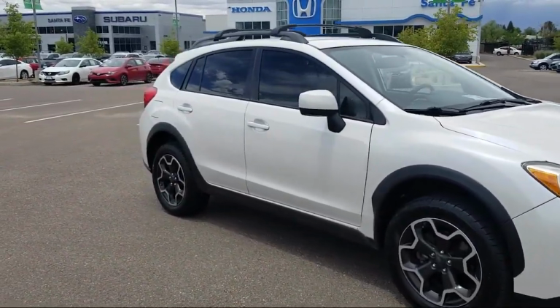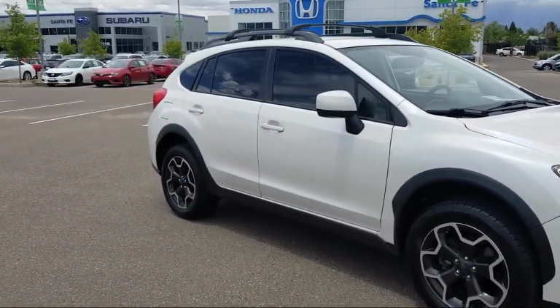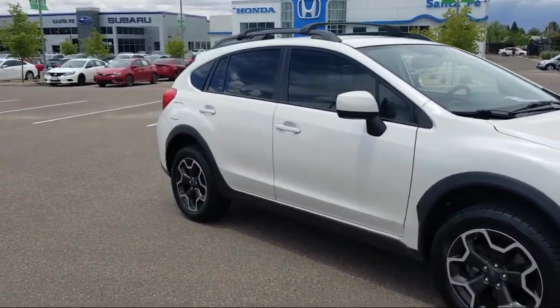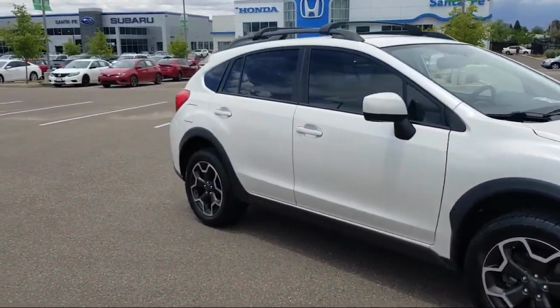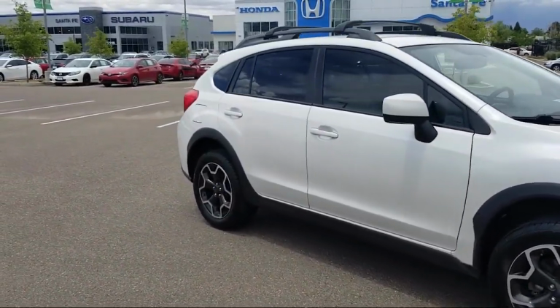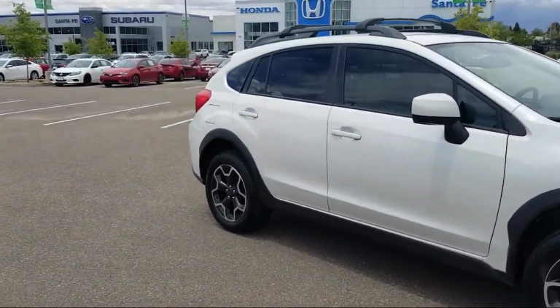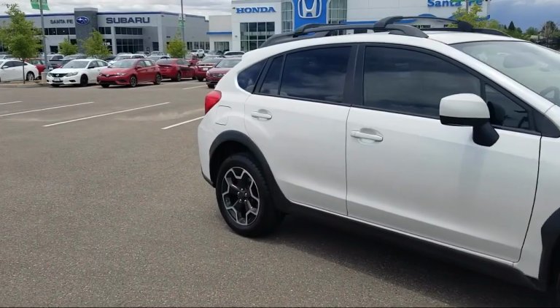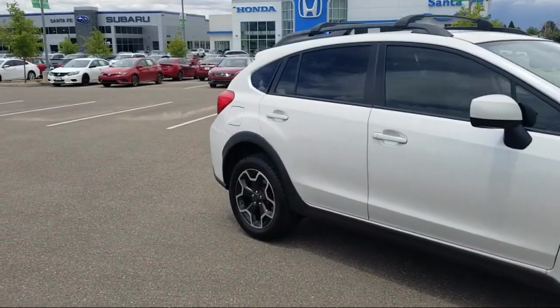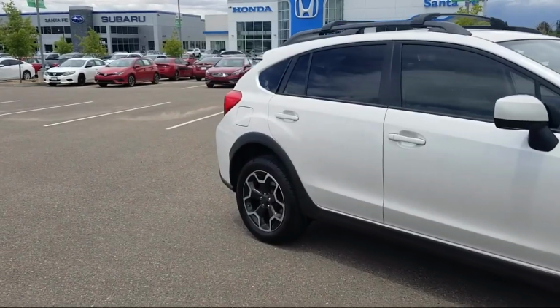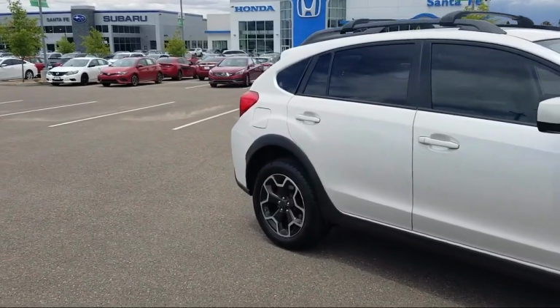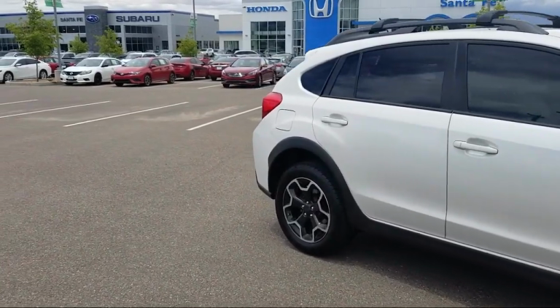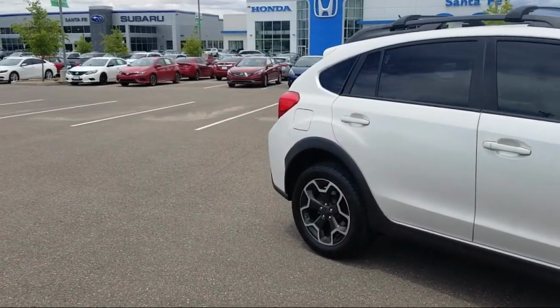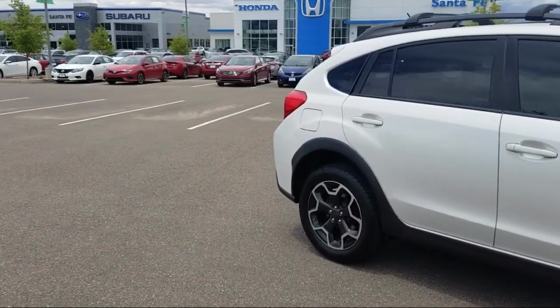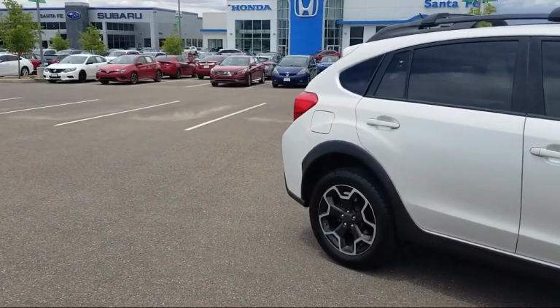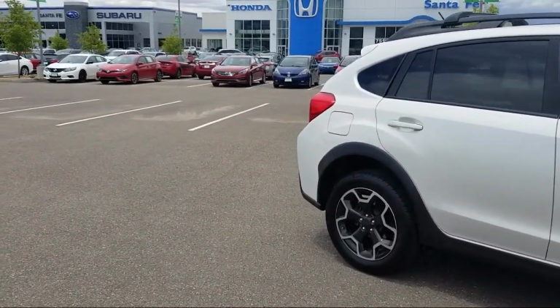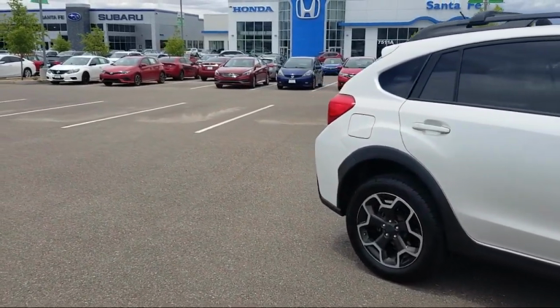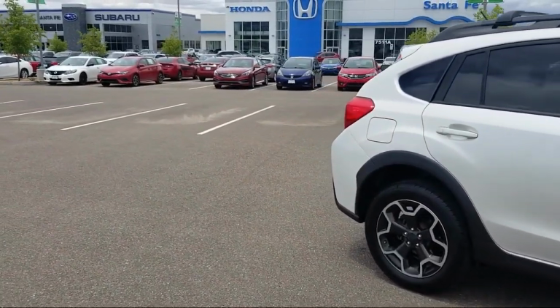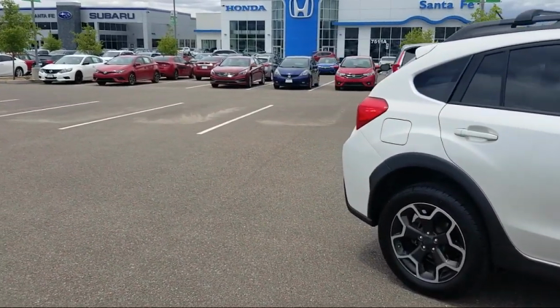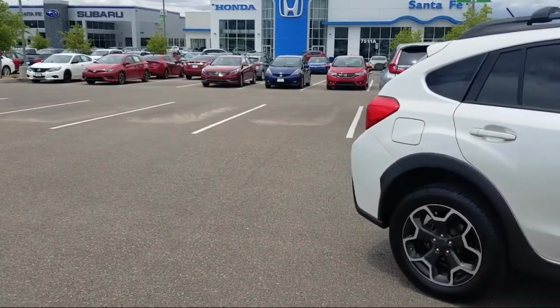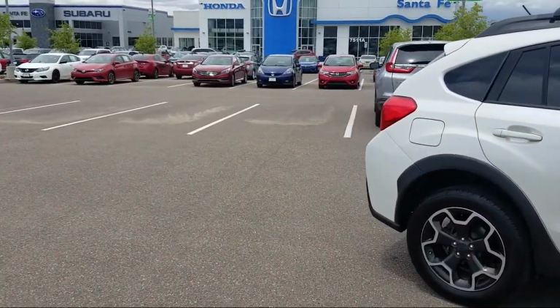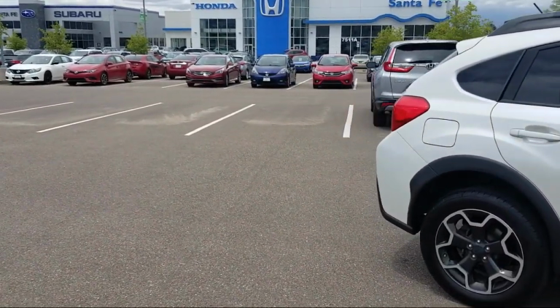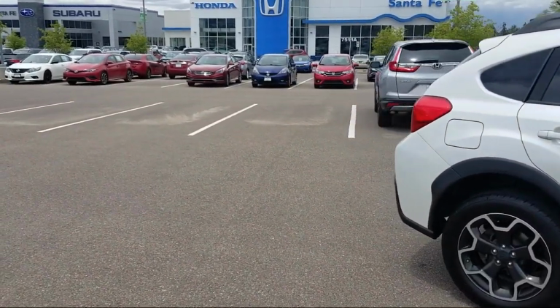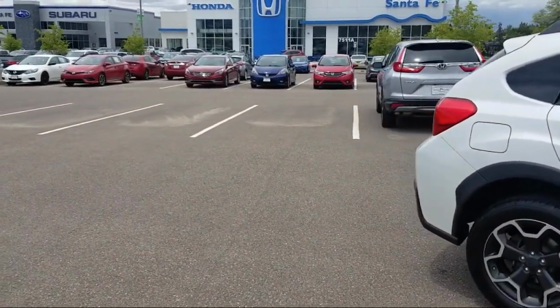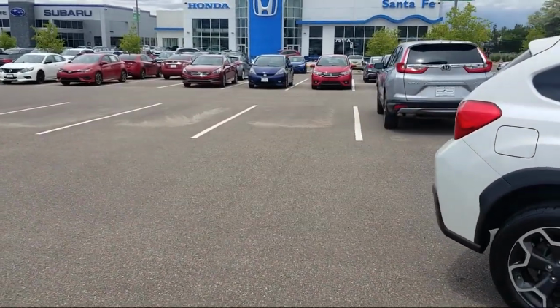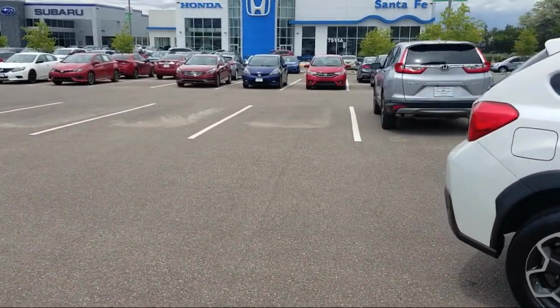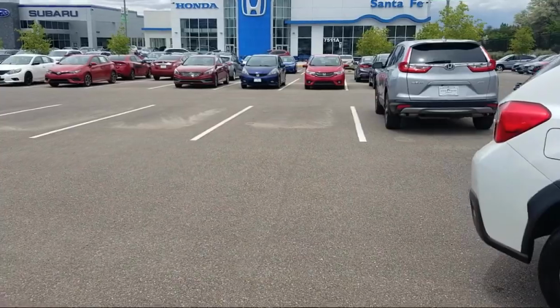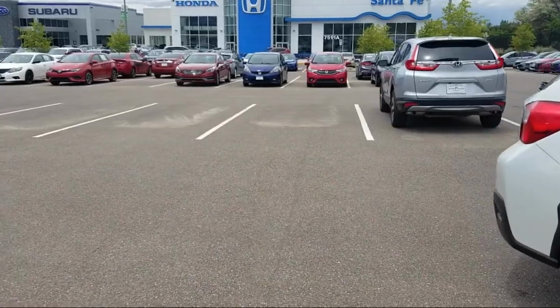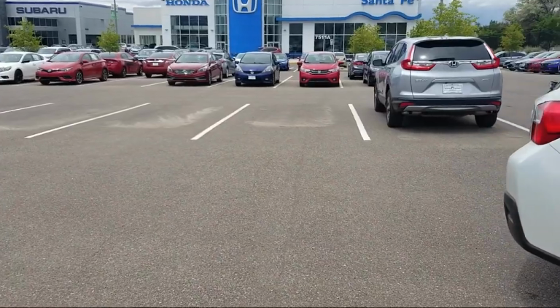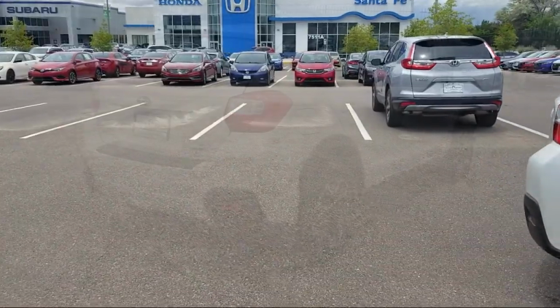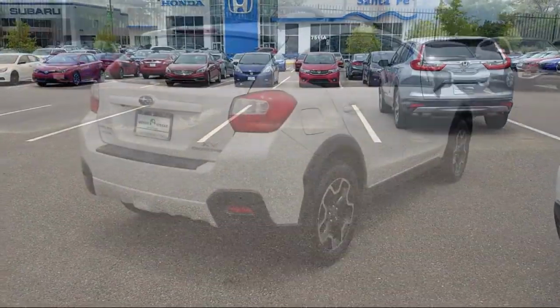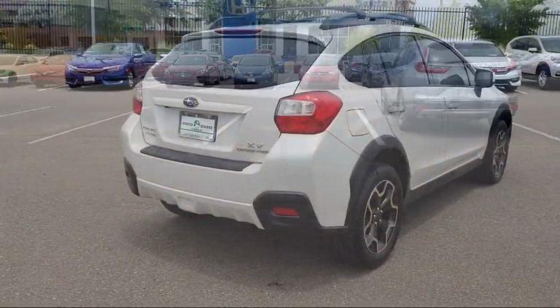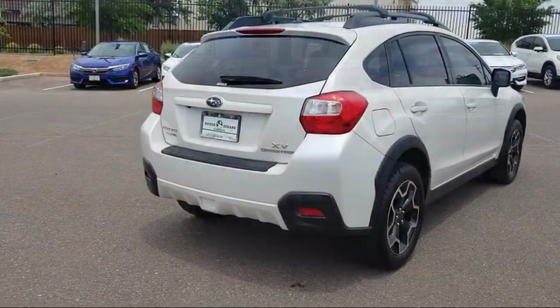It also features fog lights, power windows, a six speaker audio system, leather upholstery, and has less than 45,000 miles on the odometer.